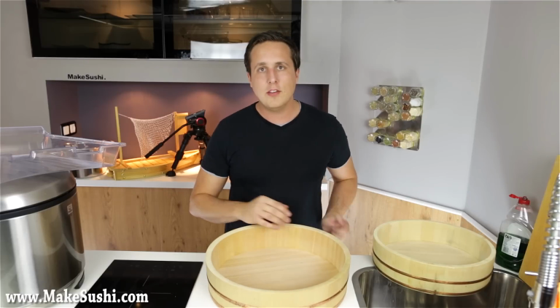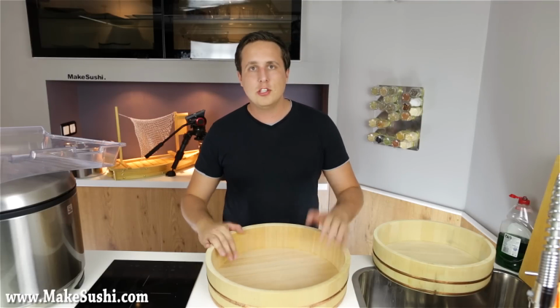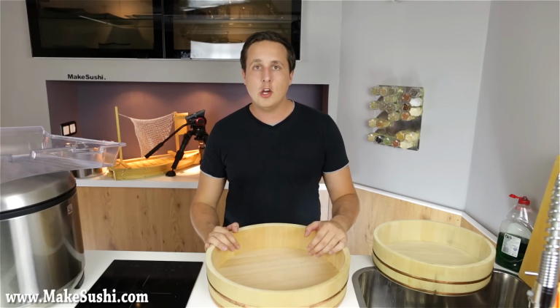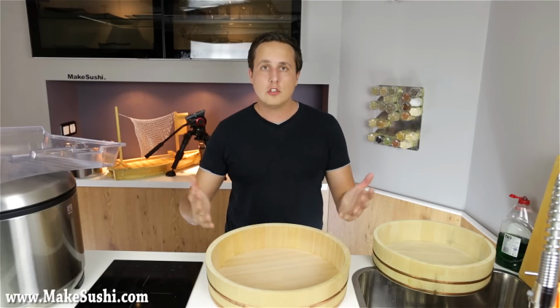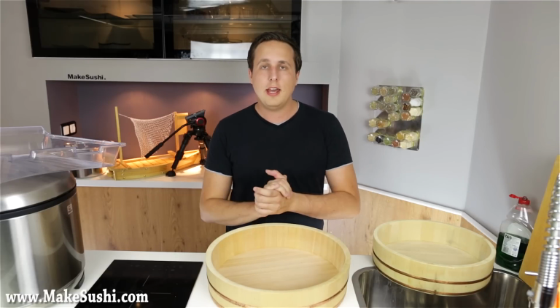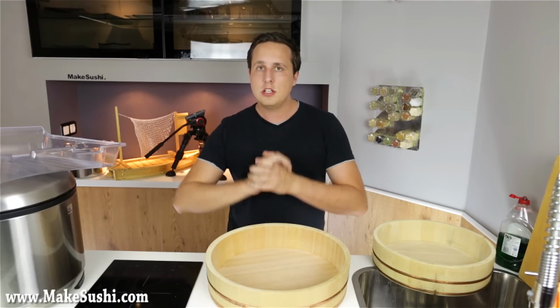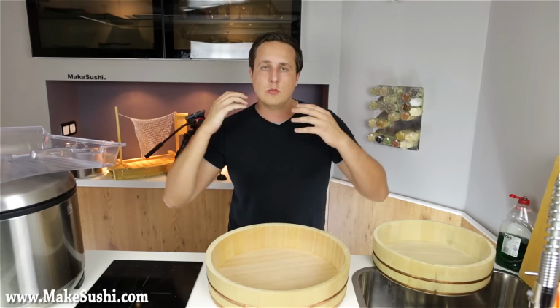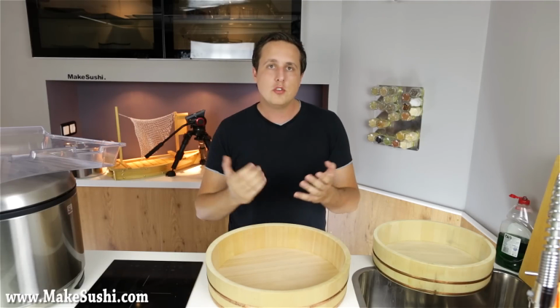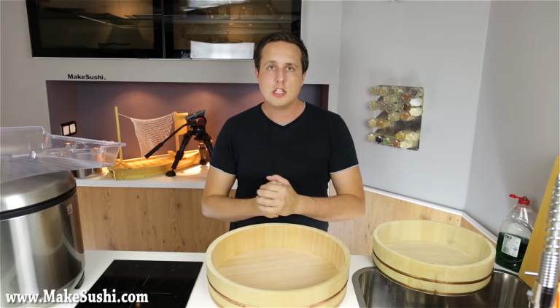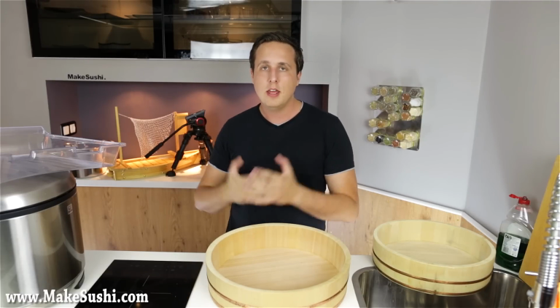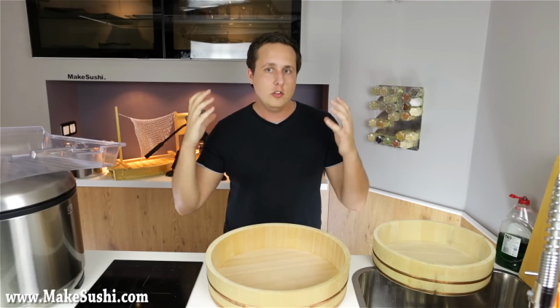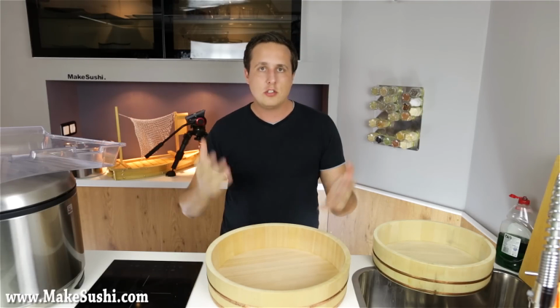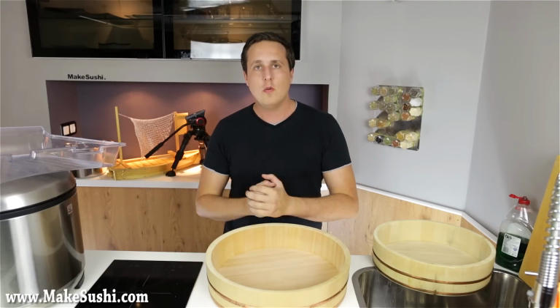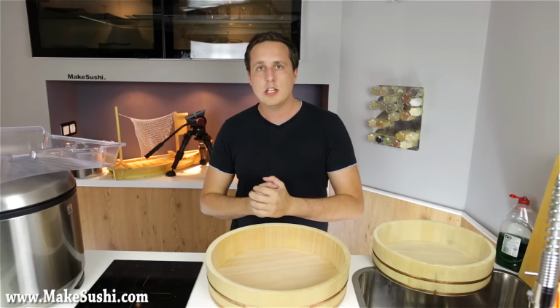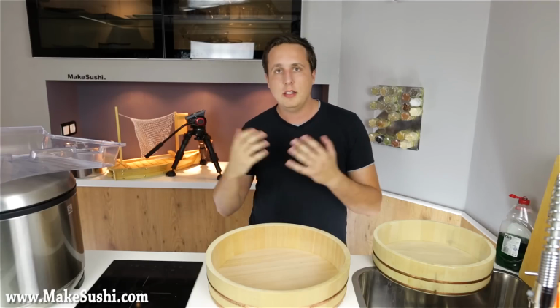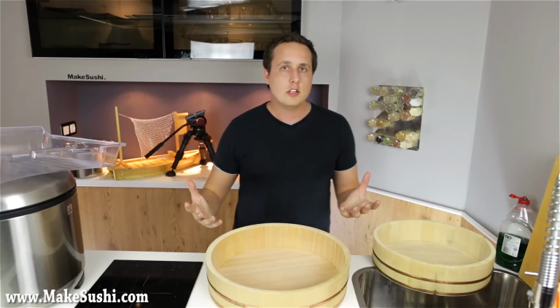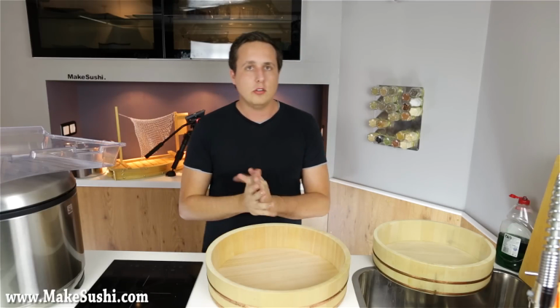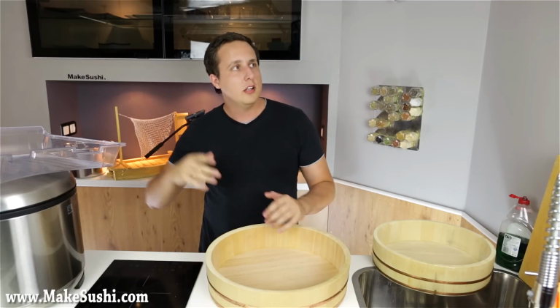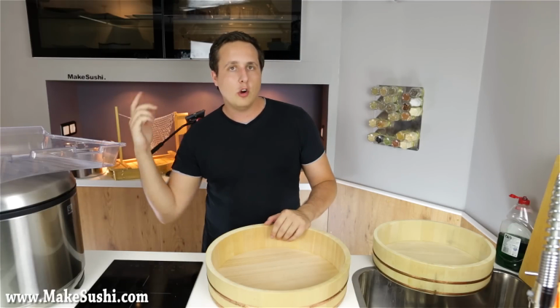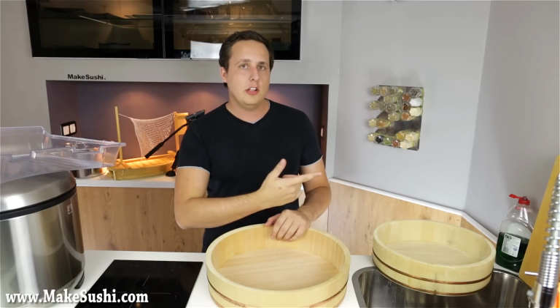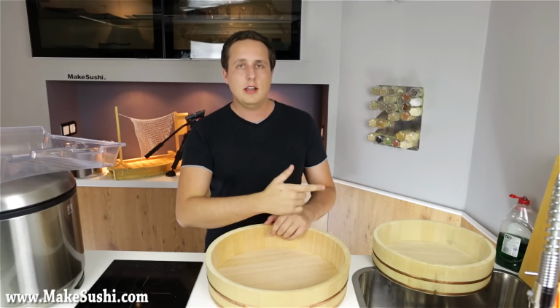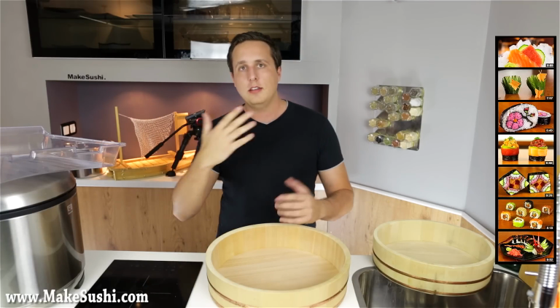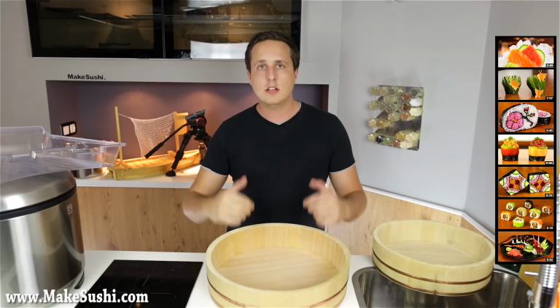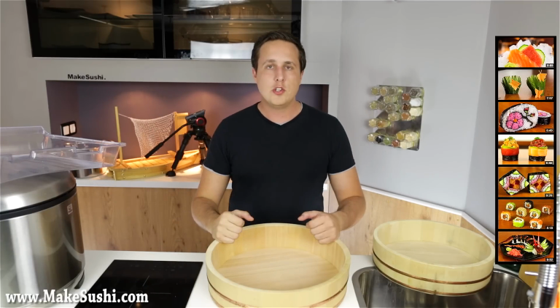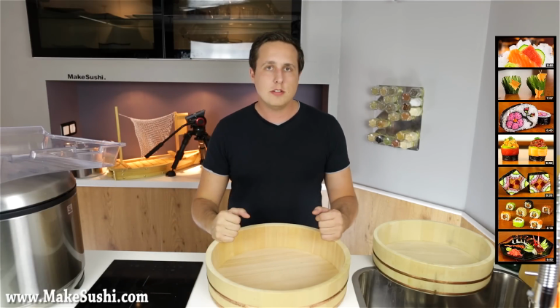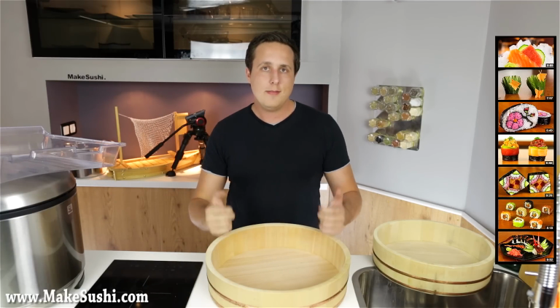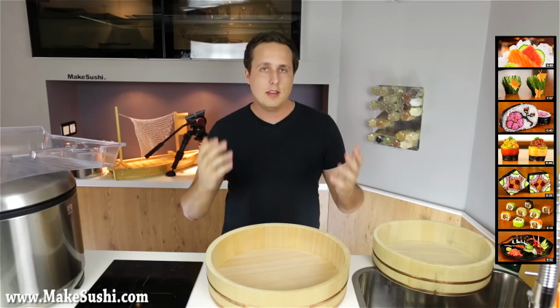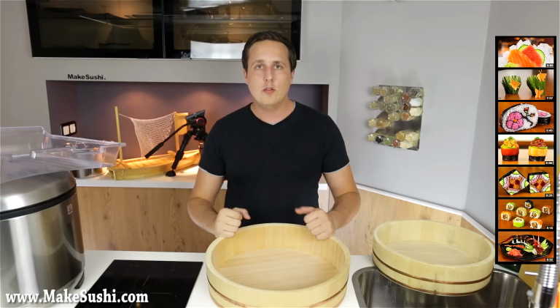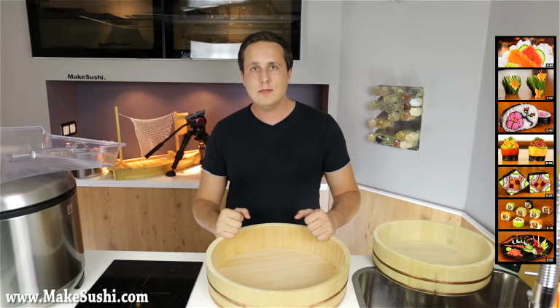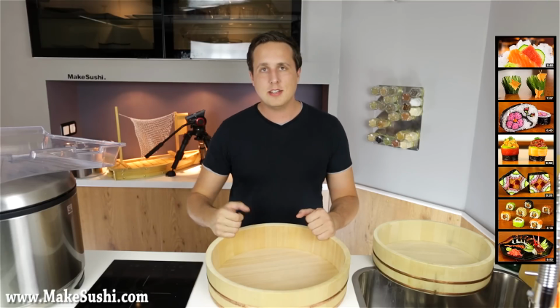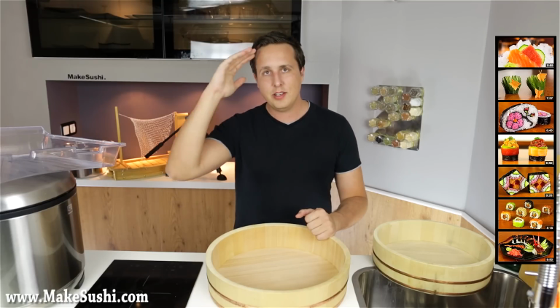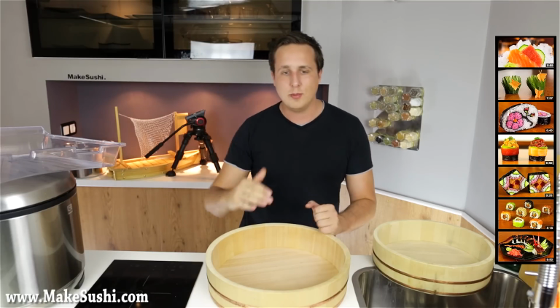Thank you for watching this video. I hope you enjoyed it — please check out some more of my sushi recipes and use this sushi rice recipe to make those. There are lots of sushi recipes to try. See you guys next week, goodbye.